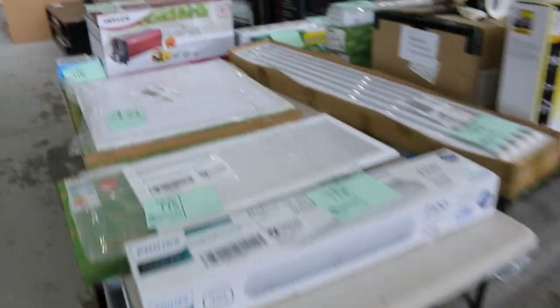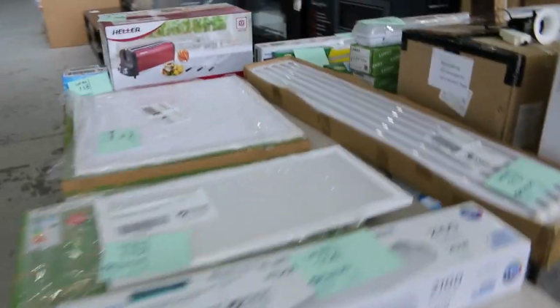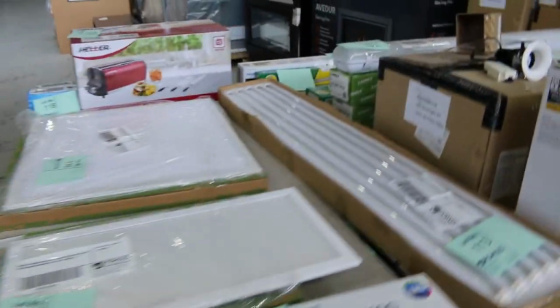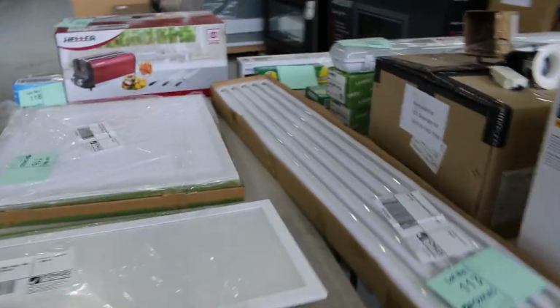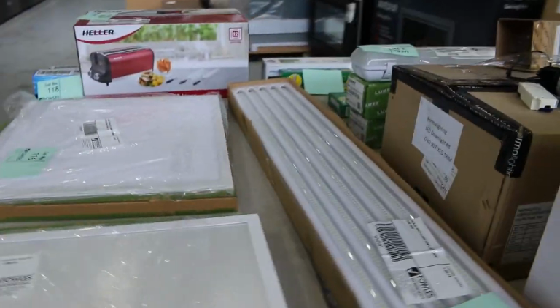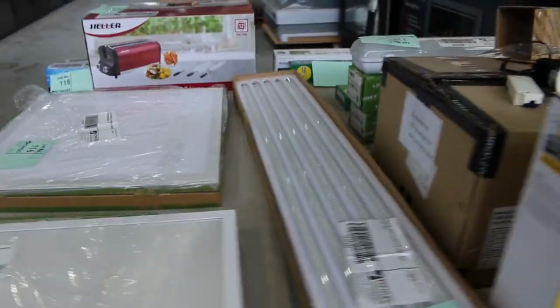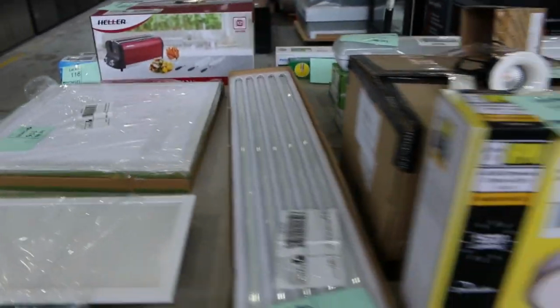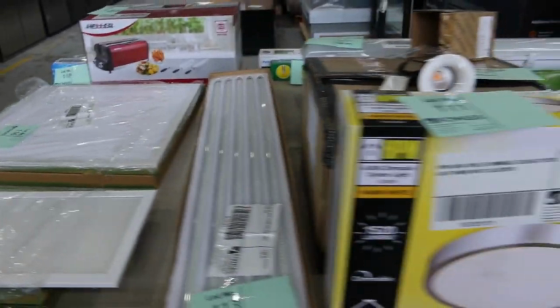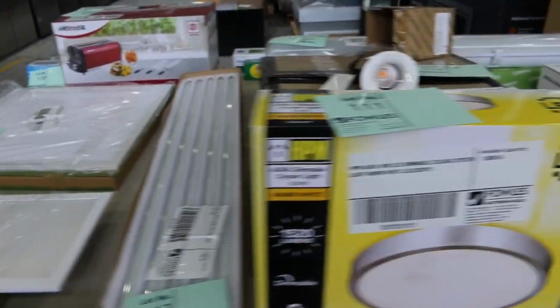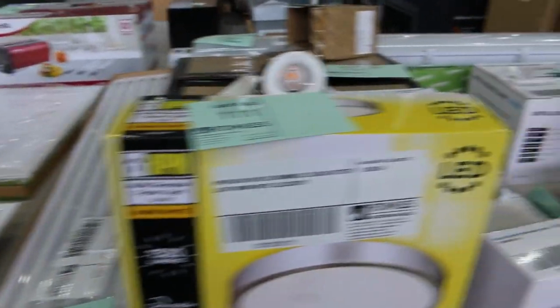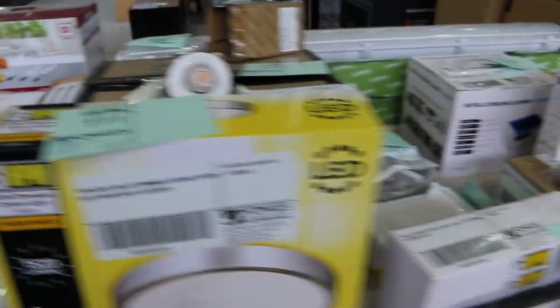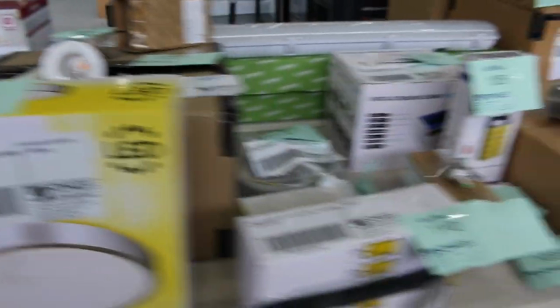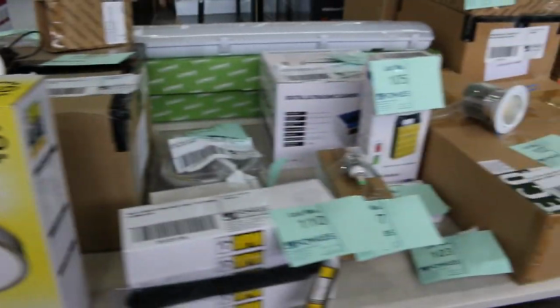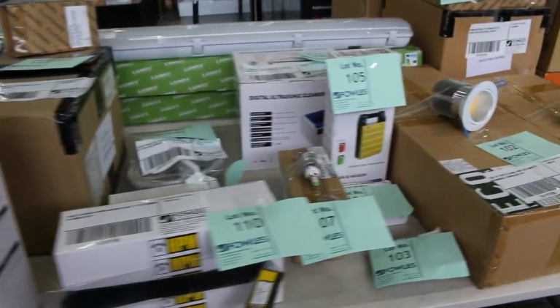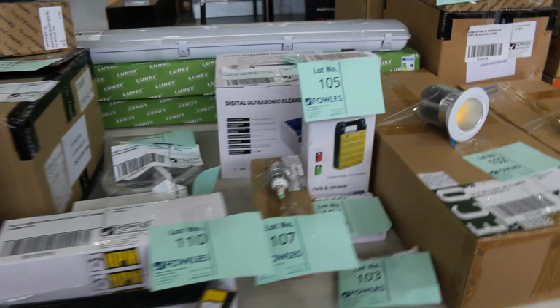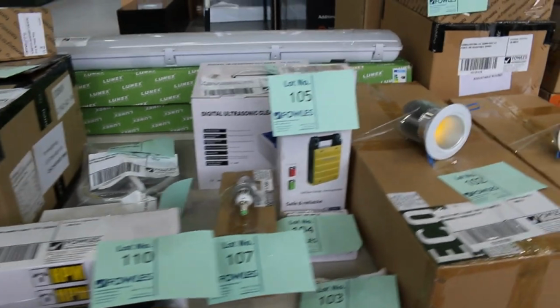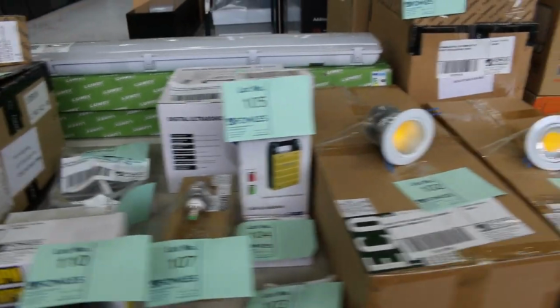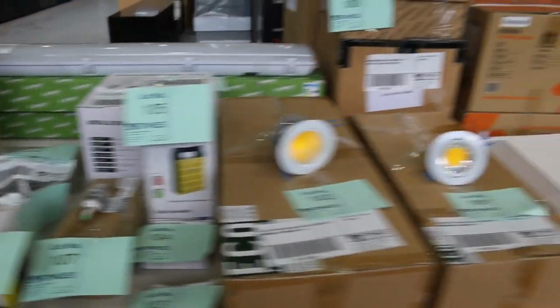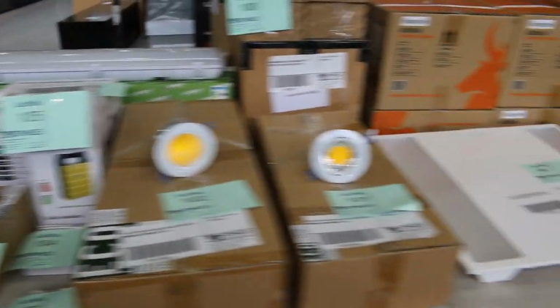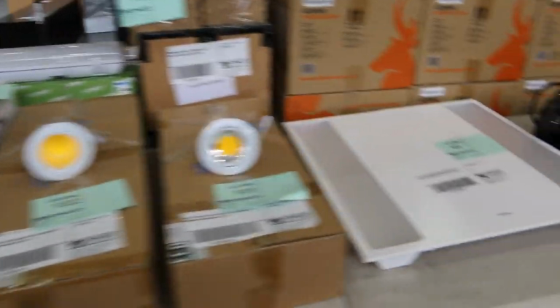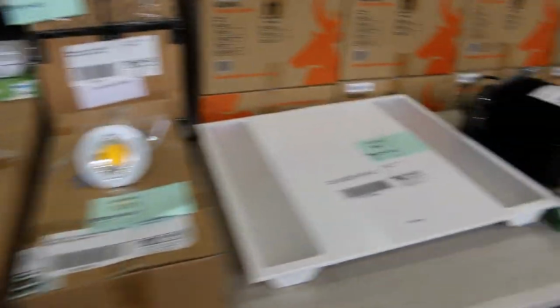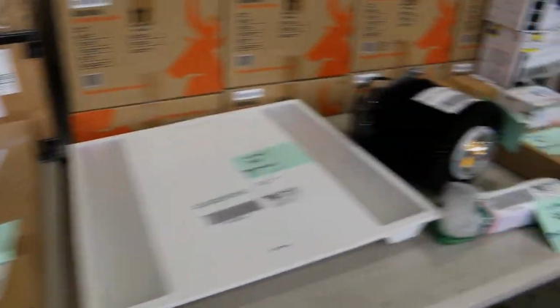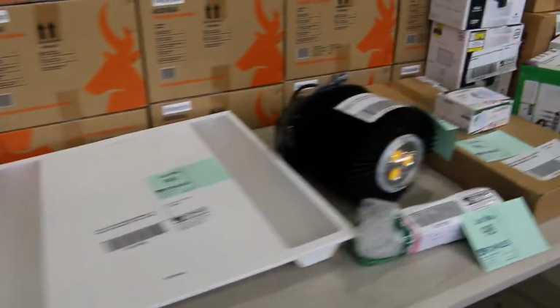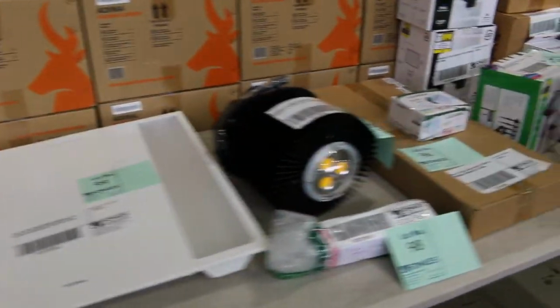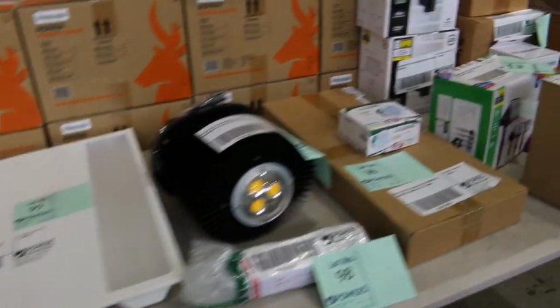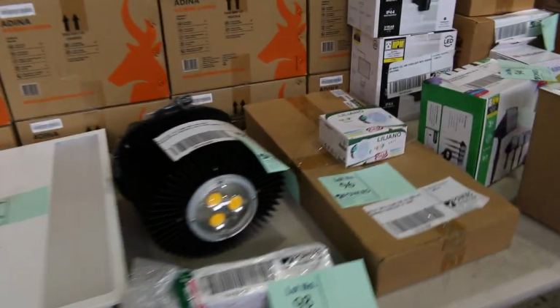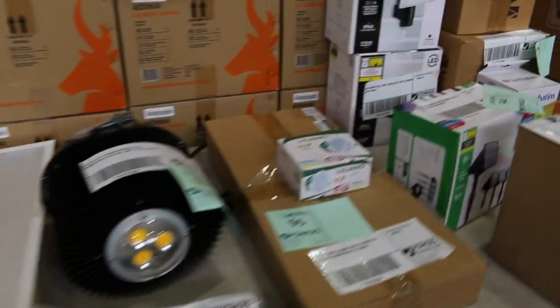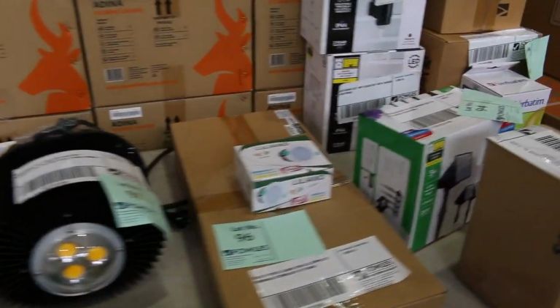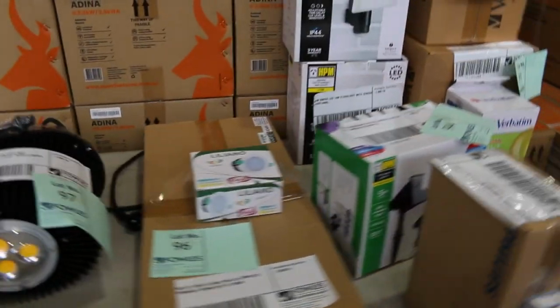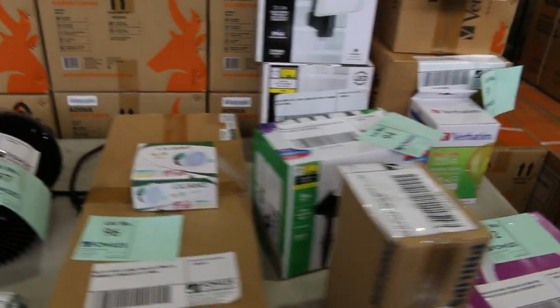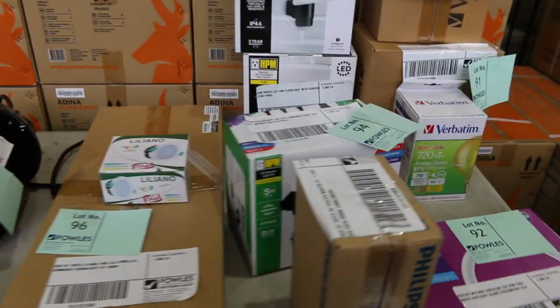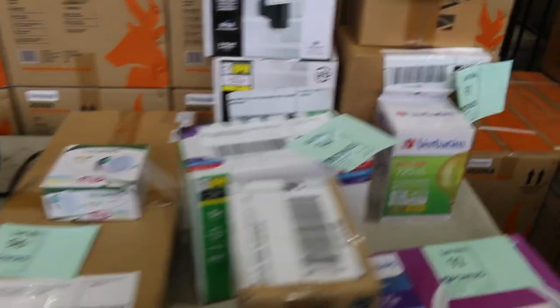More unreserved lighting across the way — you've got lighting troffers, downlights, downlight globes, all sorts of bits and pieces there.